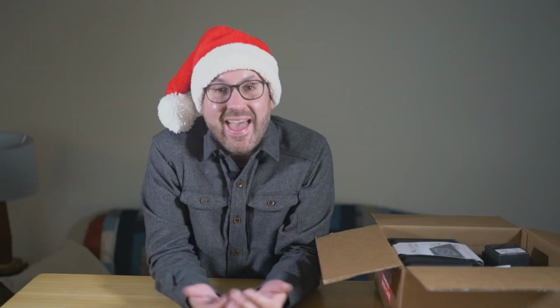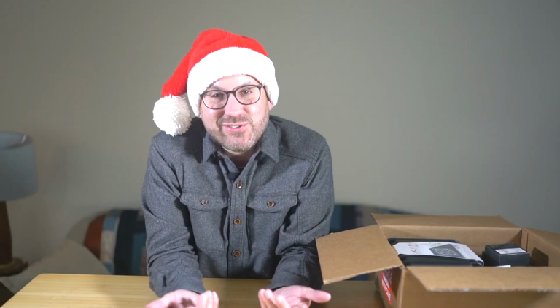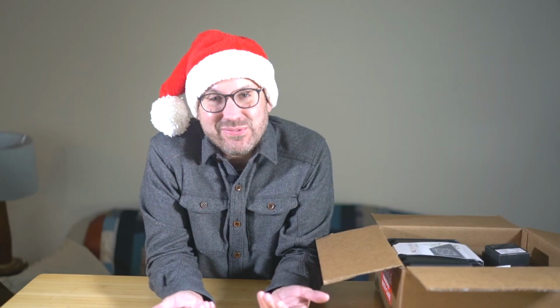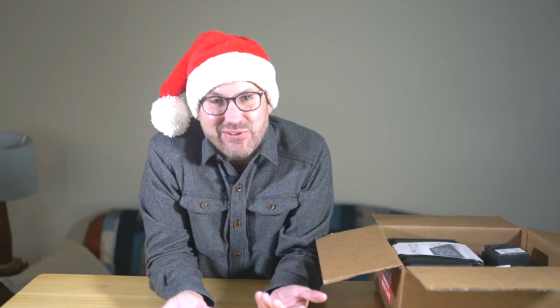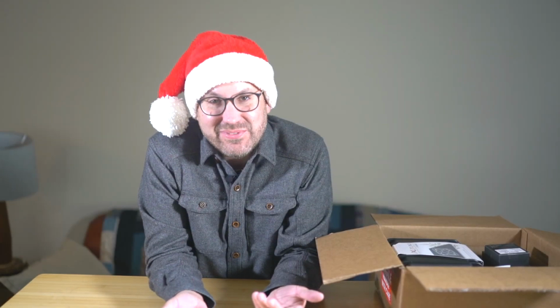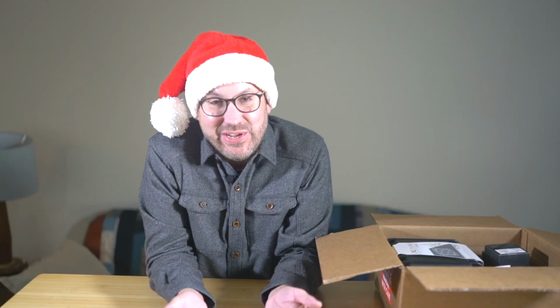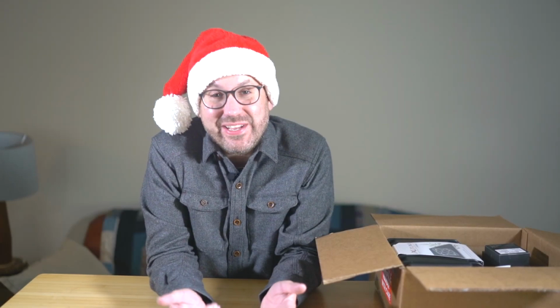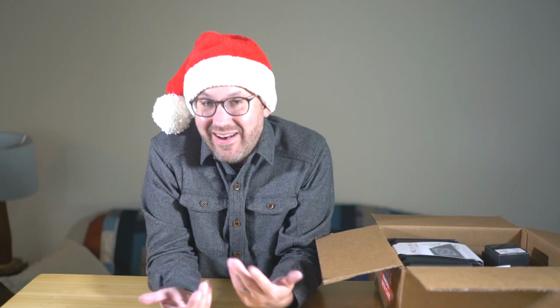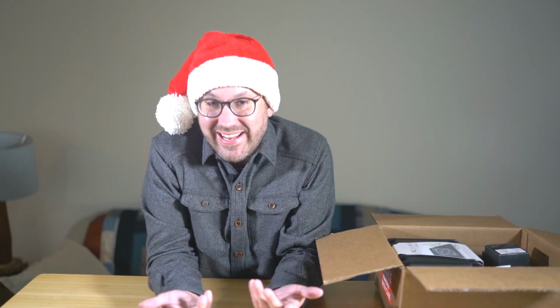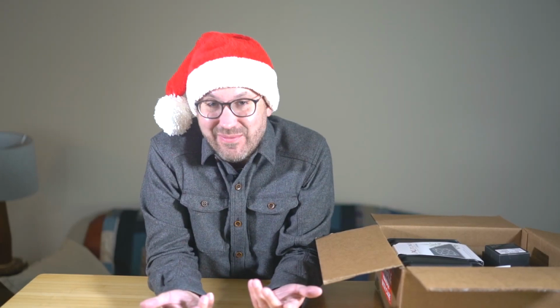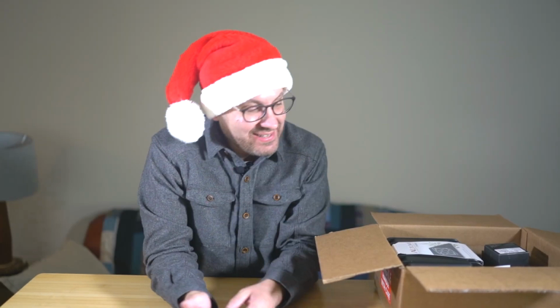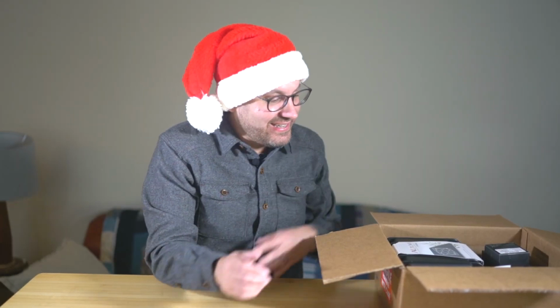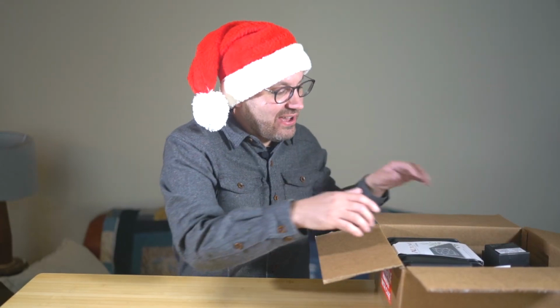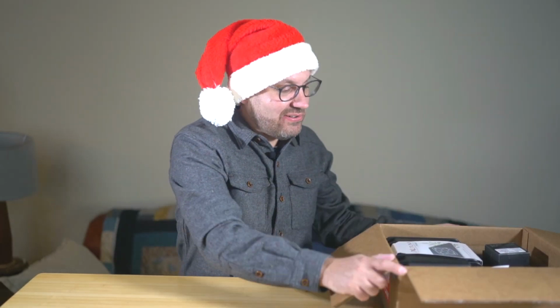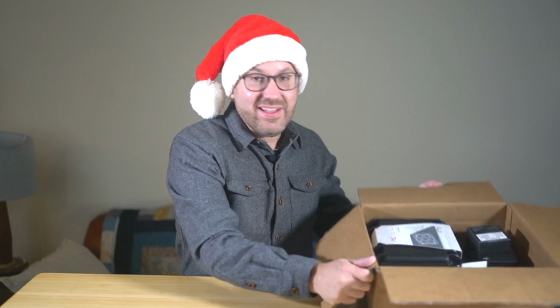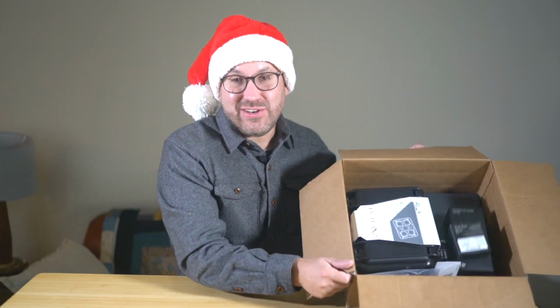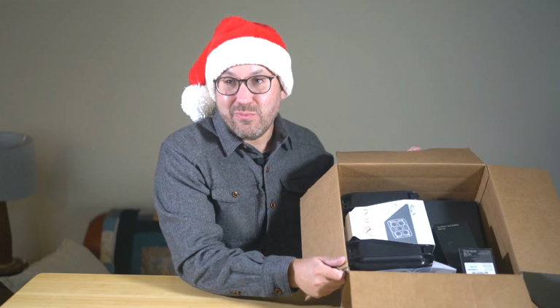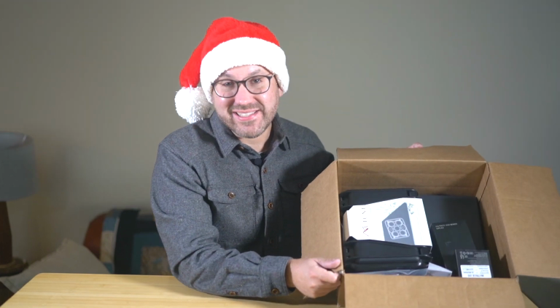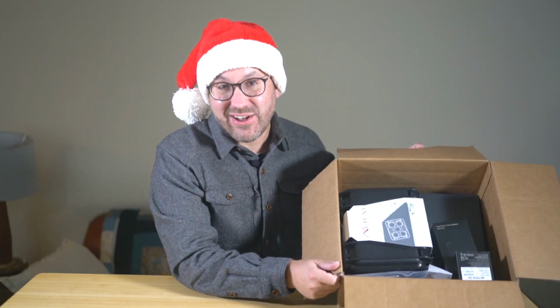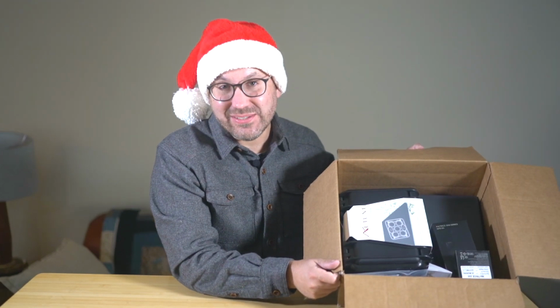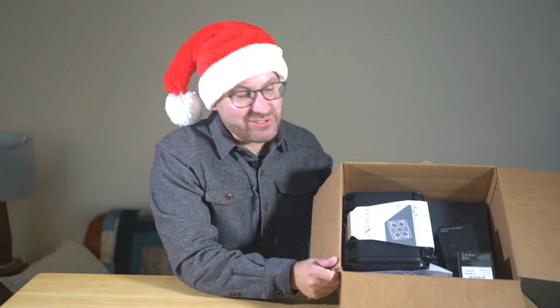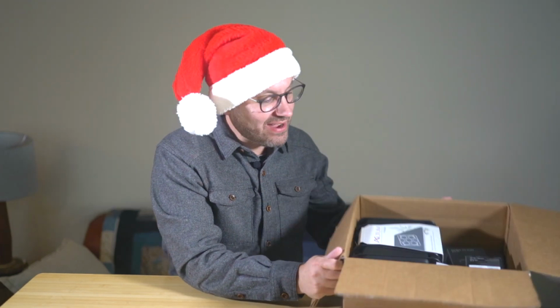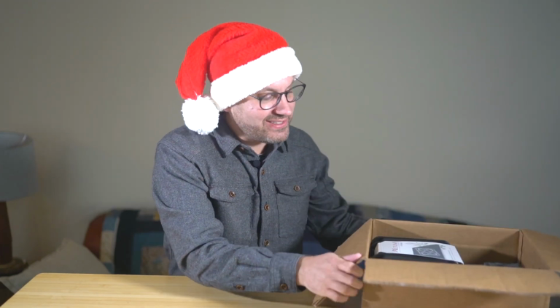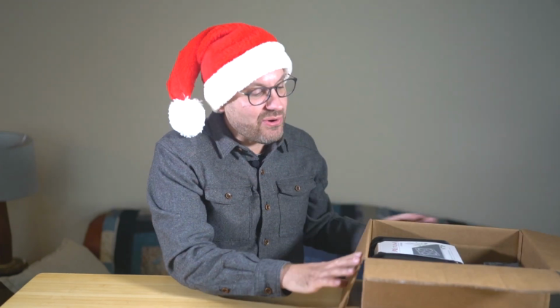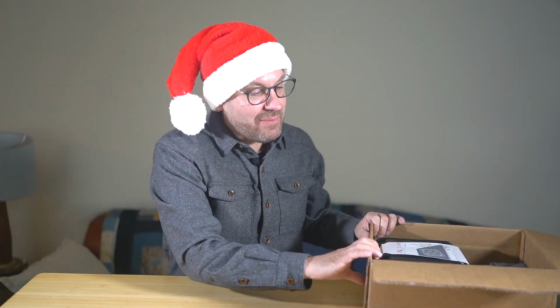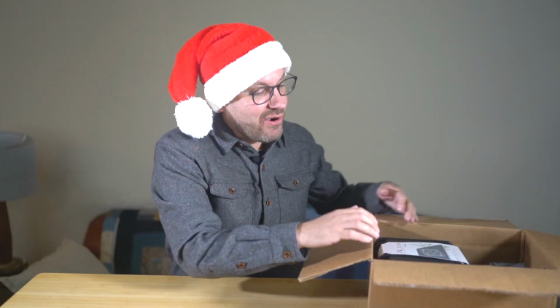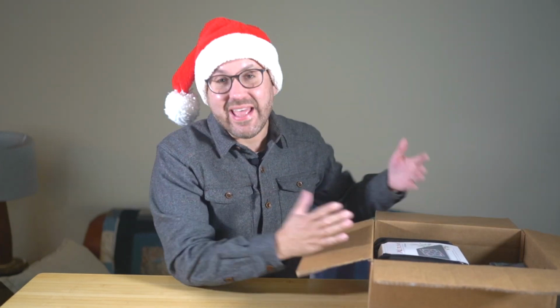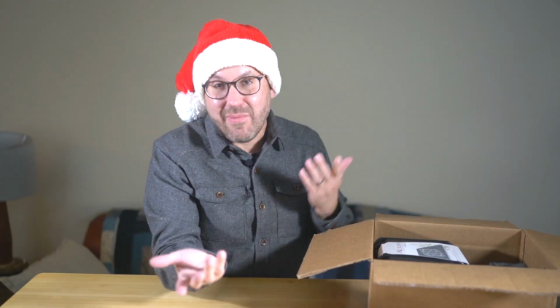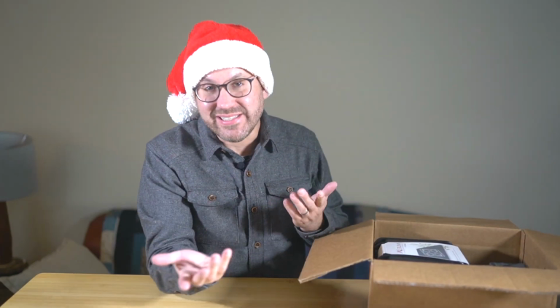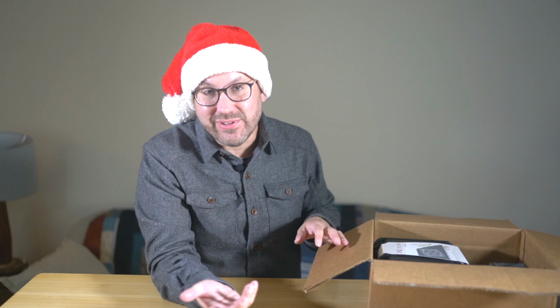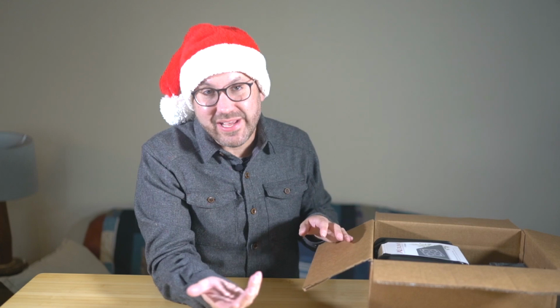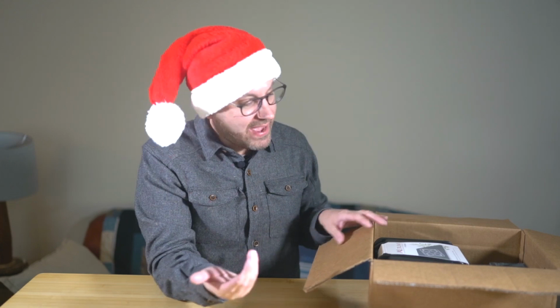Hey, it's Greg from Scholar Farms and we are doing a holiday unboxing of the new Micasense Altum, which just arrived. I'm going to go ahead and unbox it and tell you a little bit about what comes in the box if you end up buying the Micasense Altum.